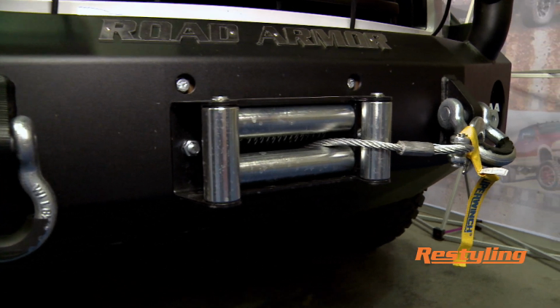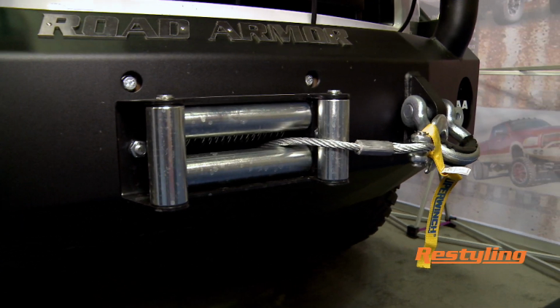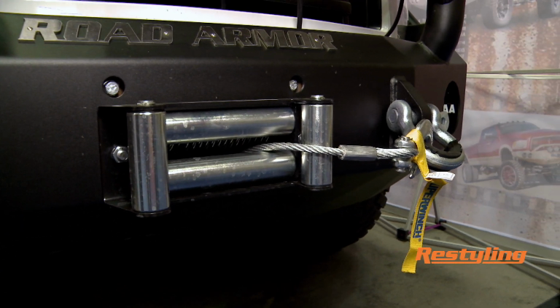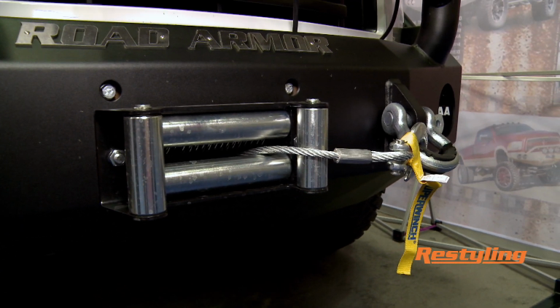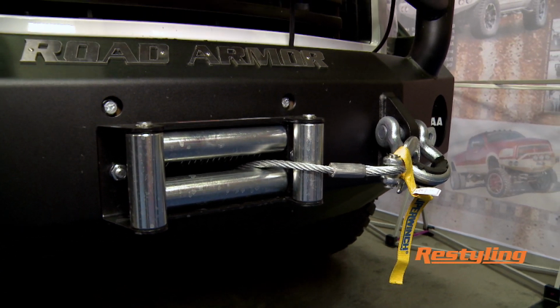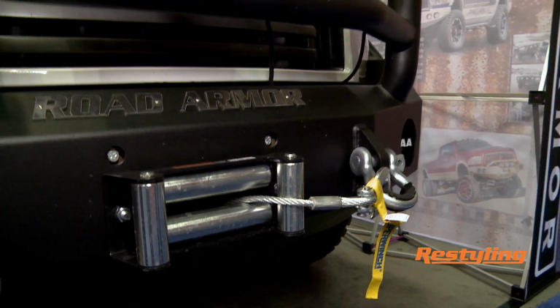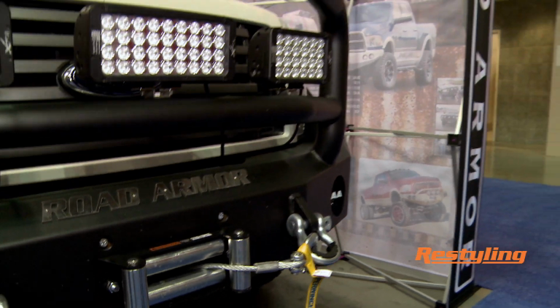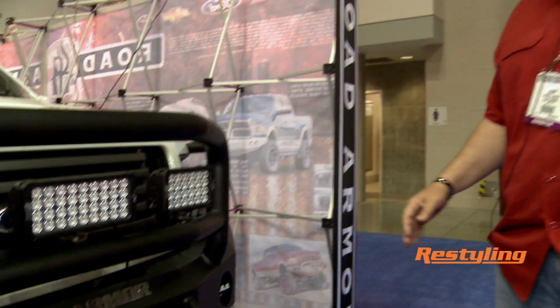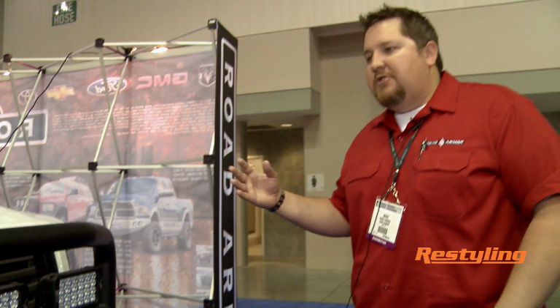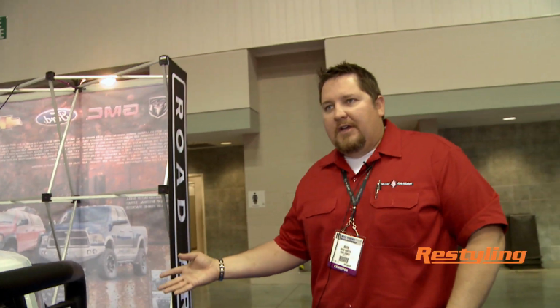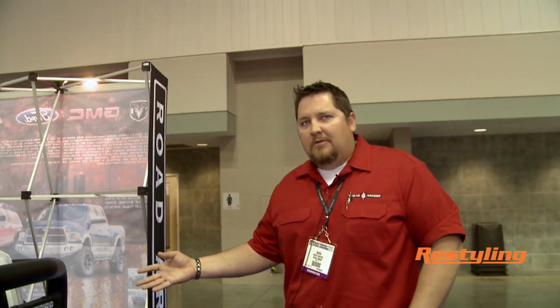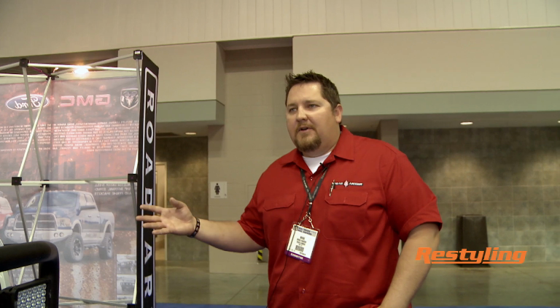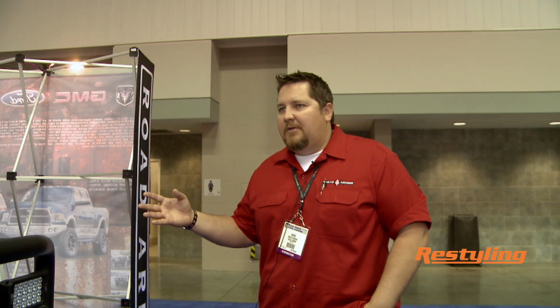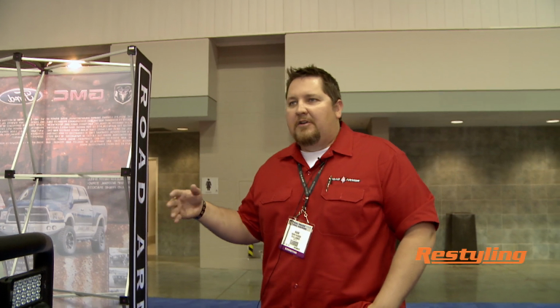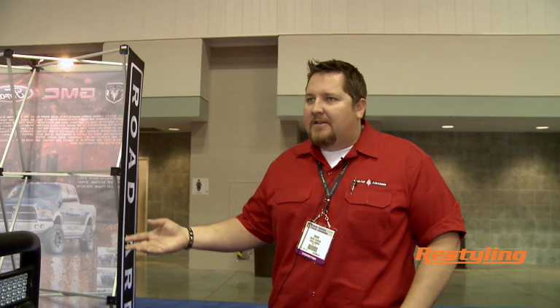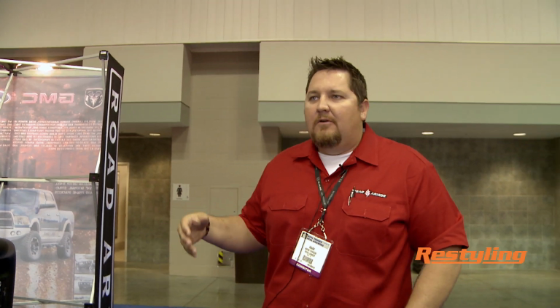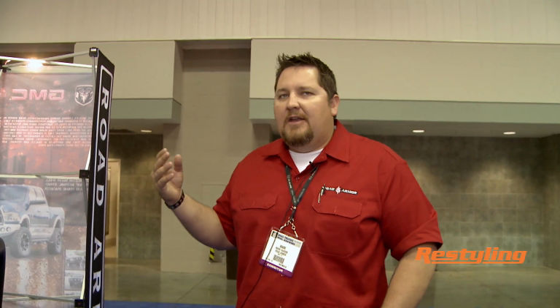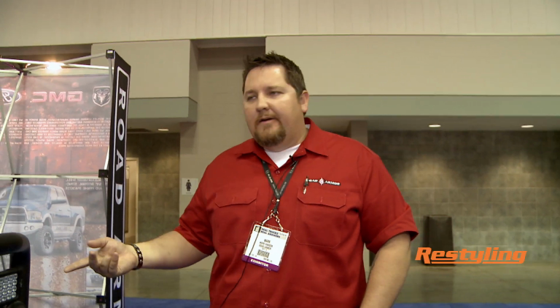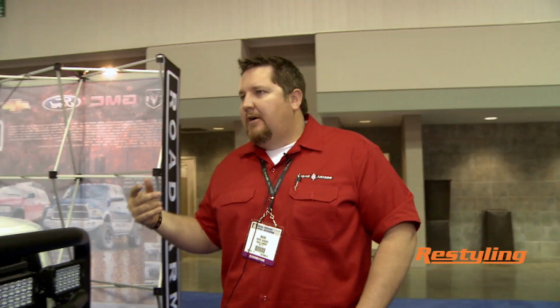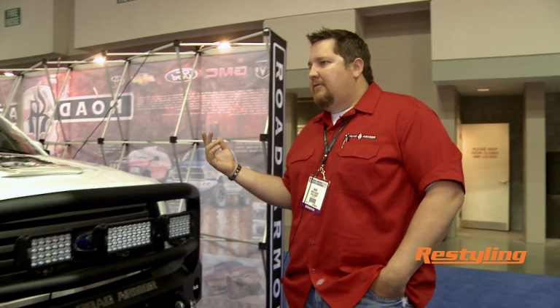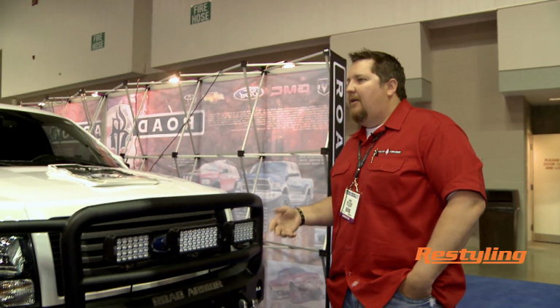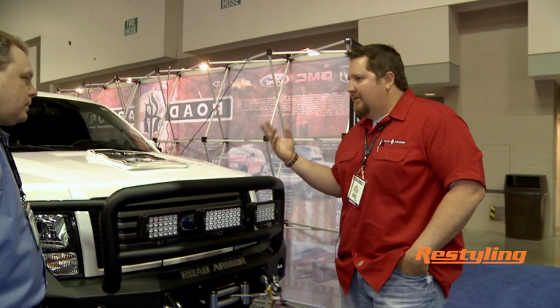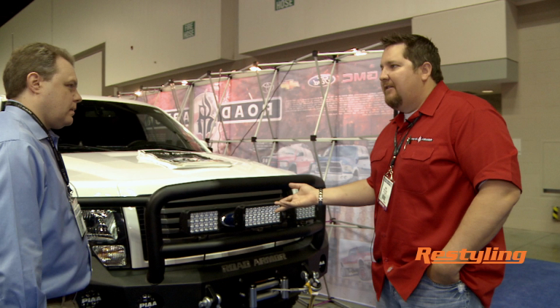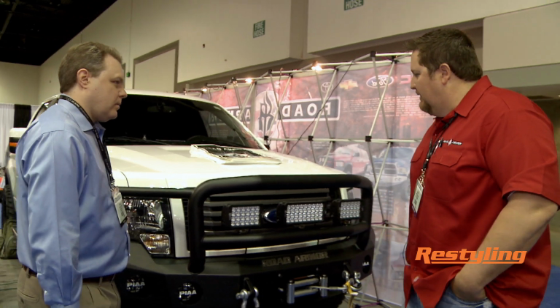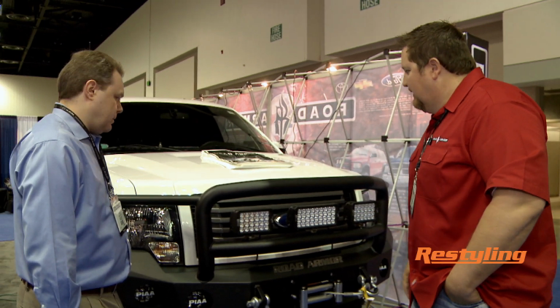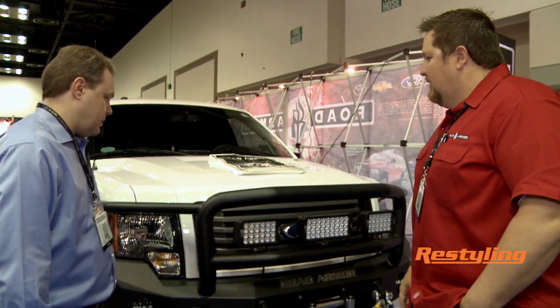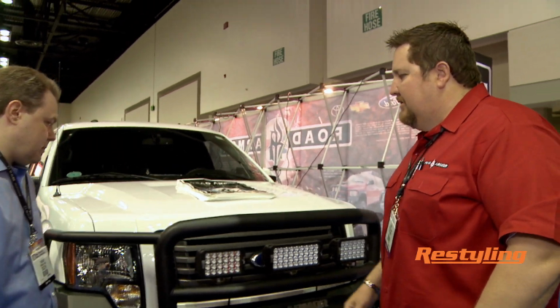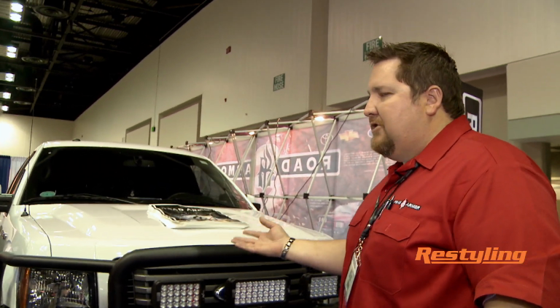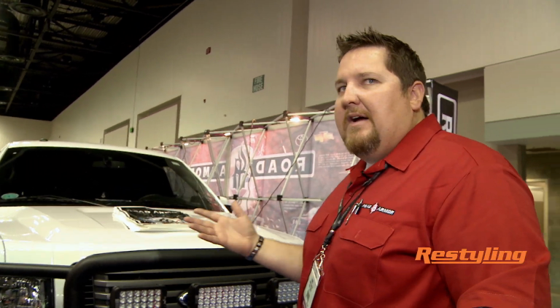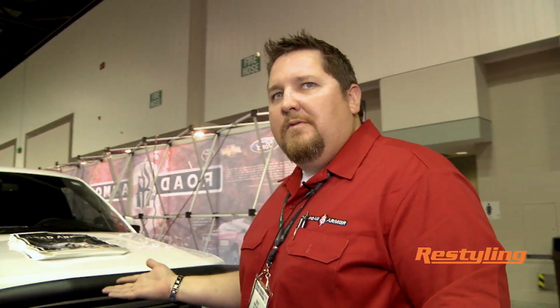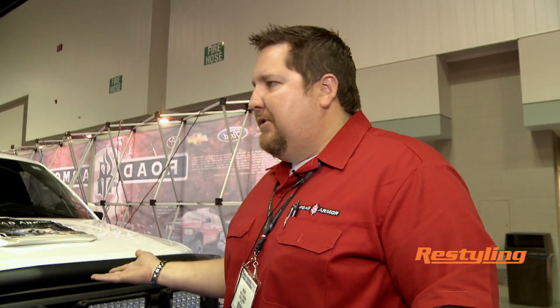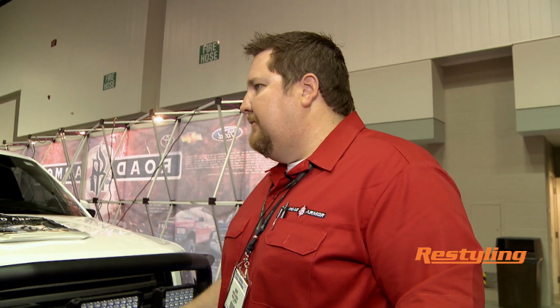Lifetime guarantee against breakage. As long as you own the vehicle, if you have an accident or you hit a deer or cow or anything, as long as you ship it back to us, we'll fix or replace it for free.